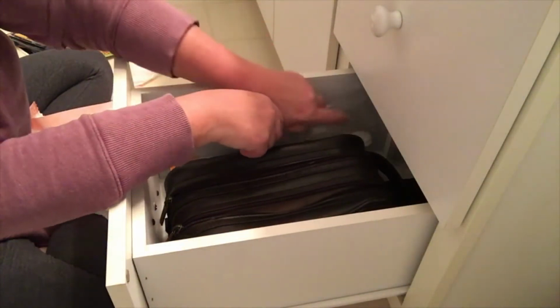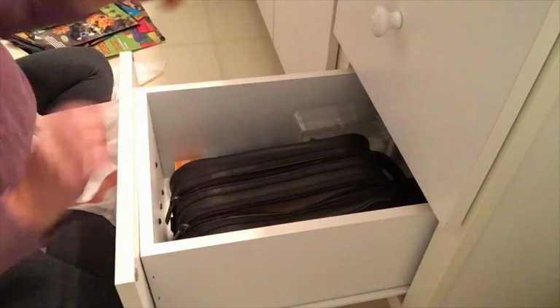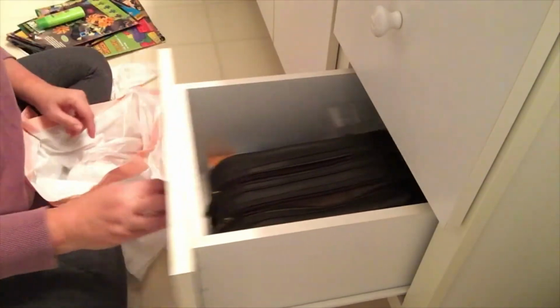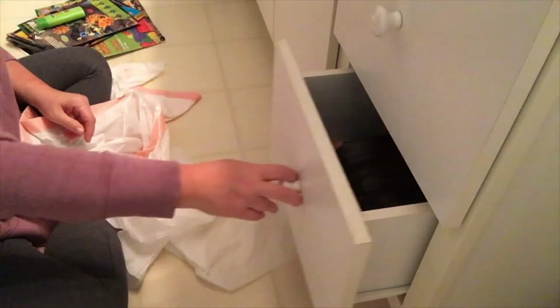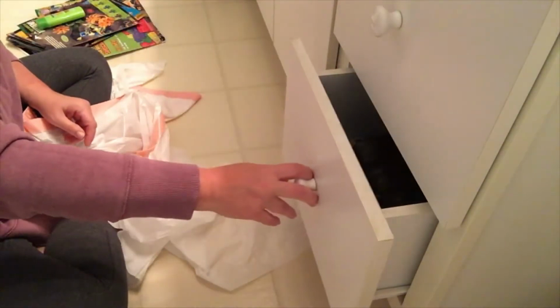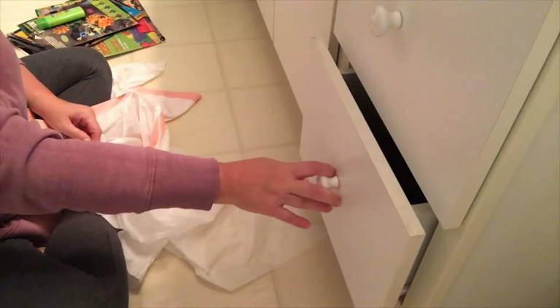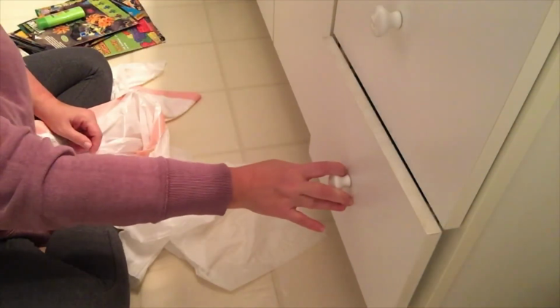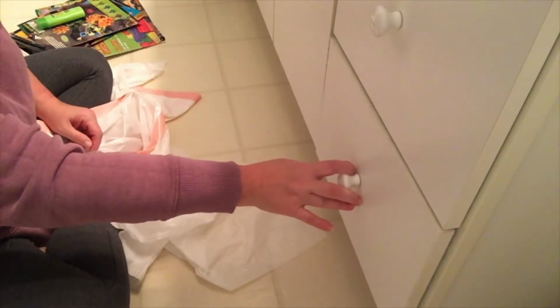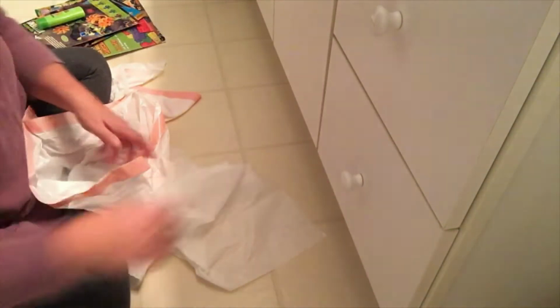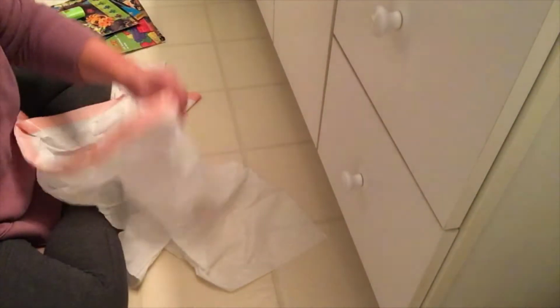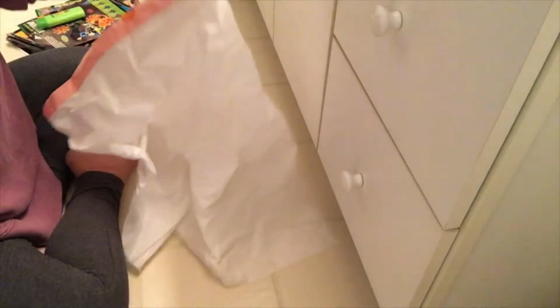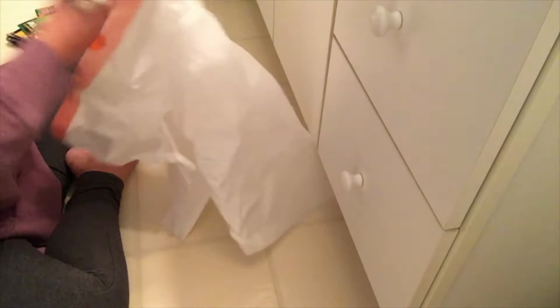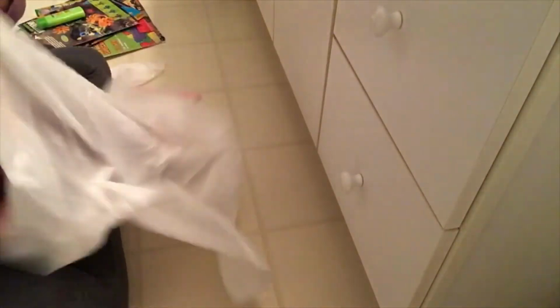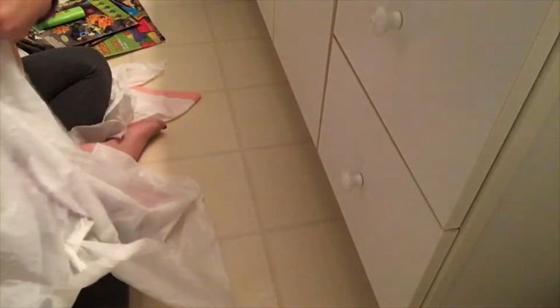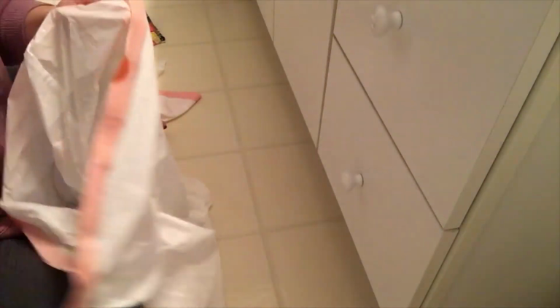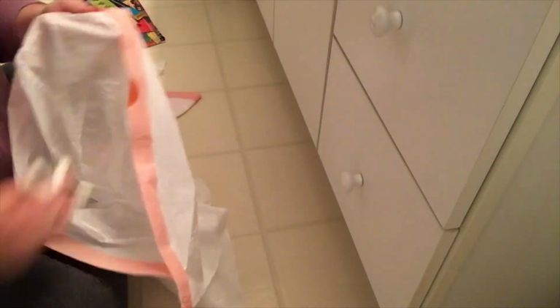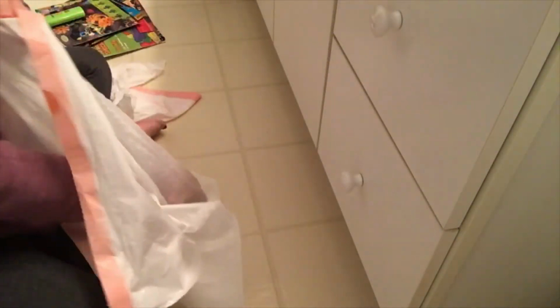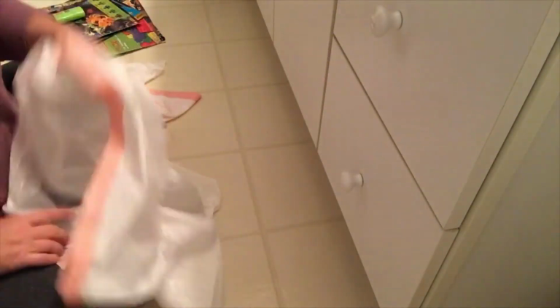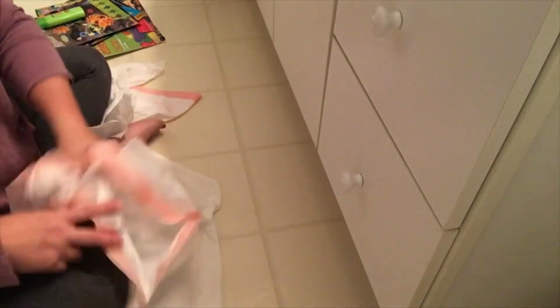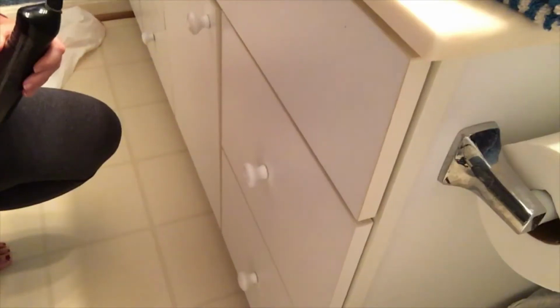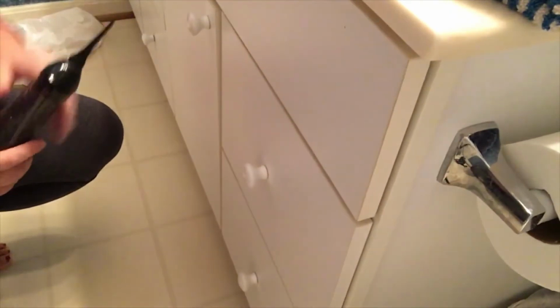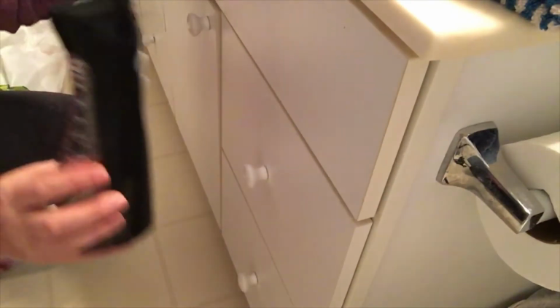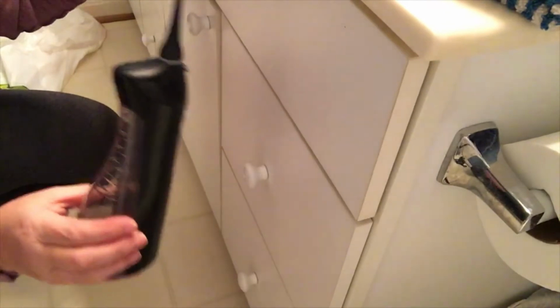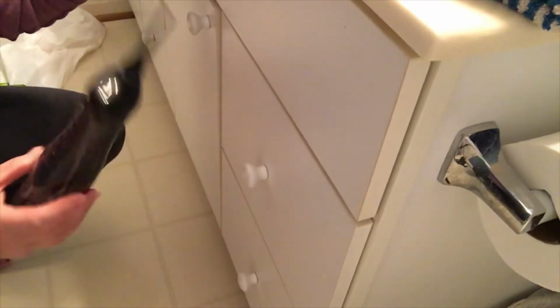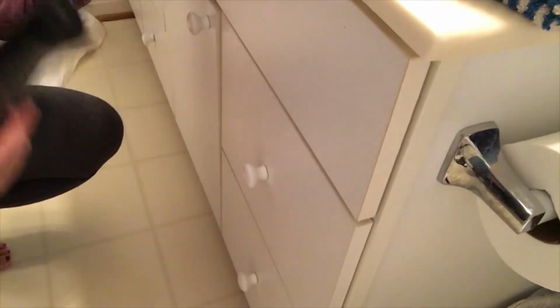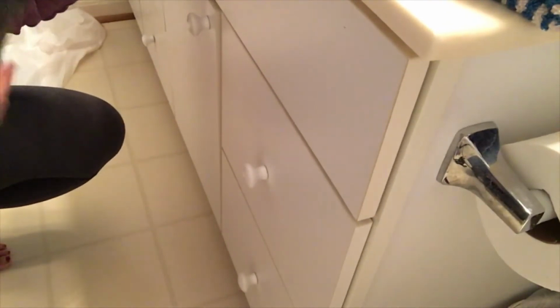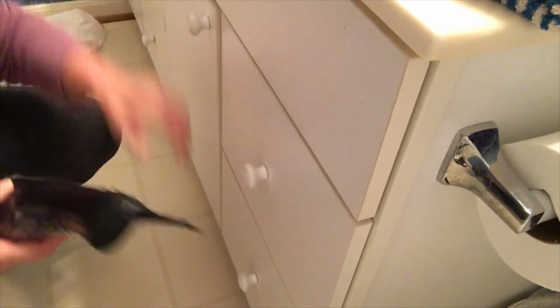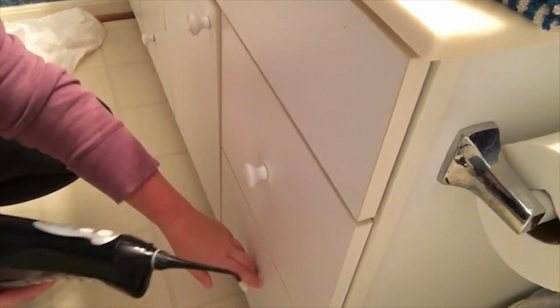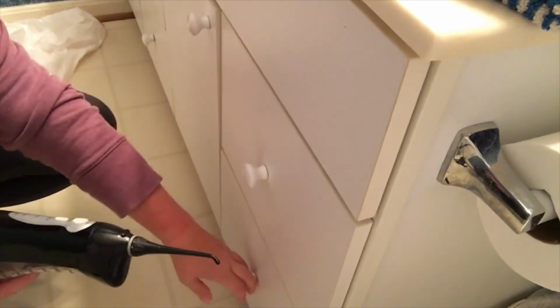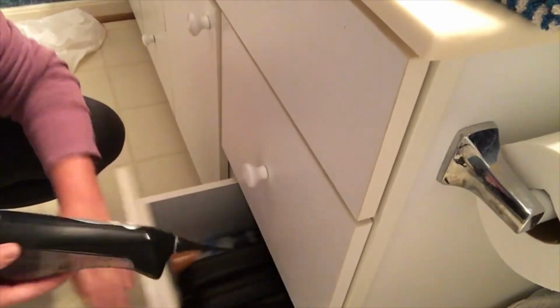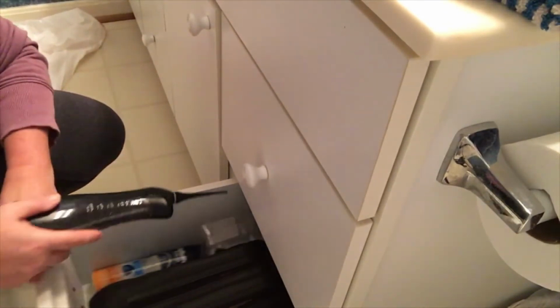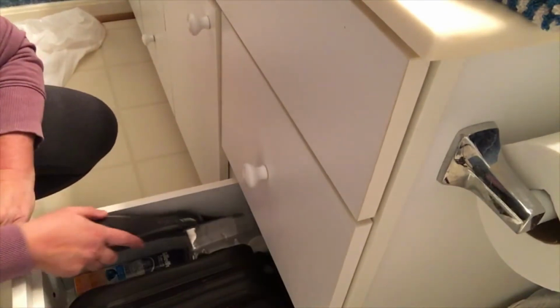That drawer is decluttered. I'll put my little things in my donate bag. I just realized I put the water pick up on top there — I'm going to put that back in.